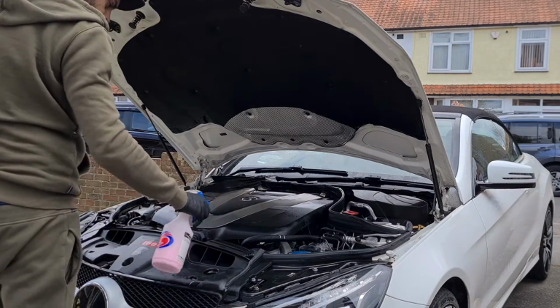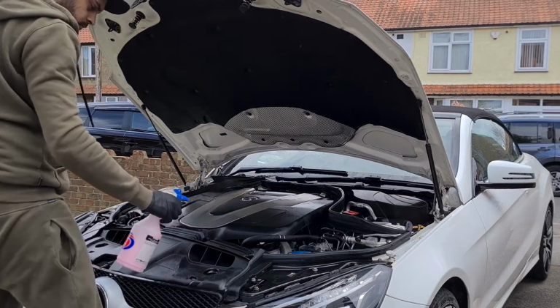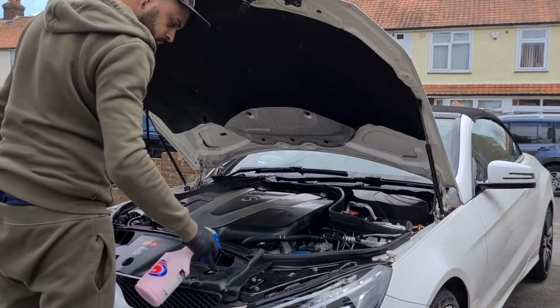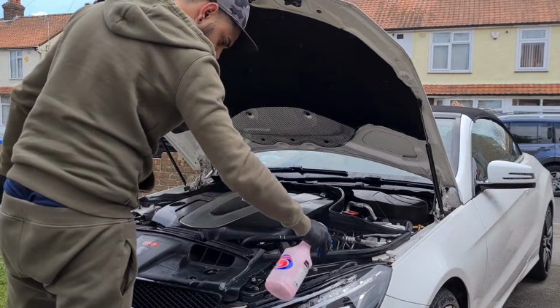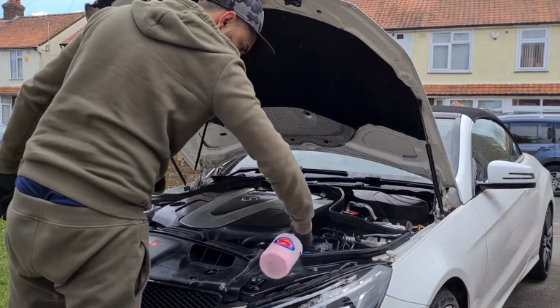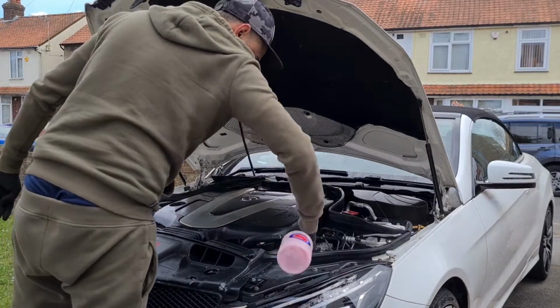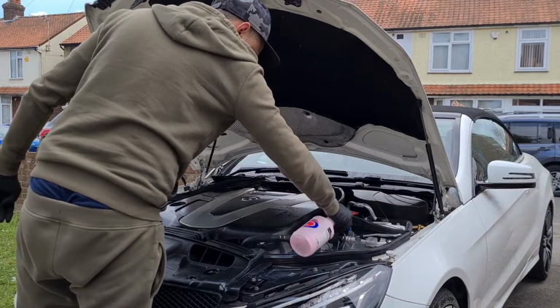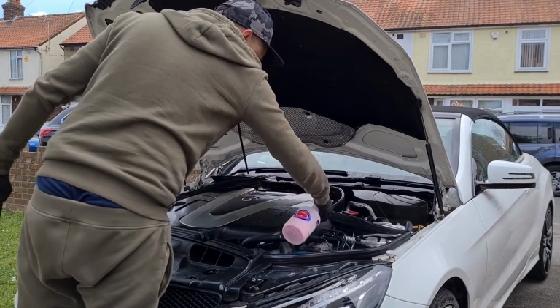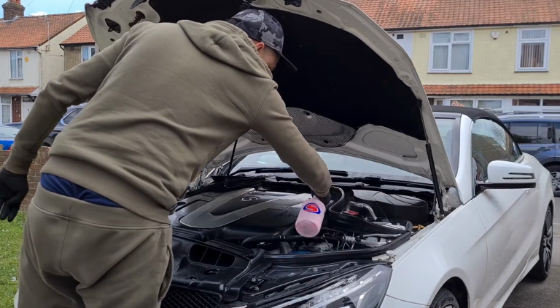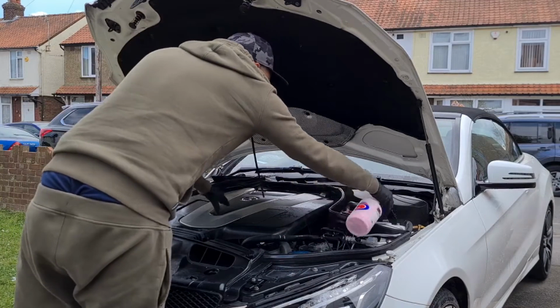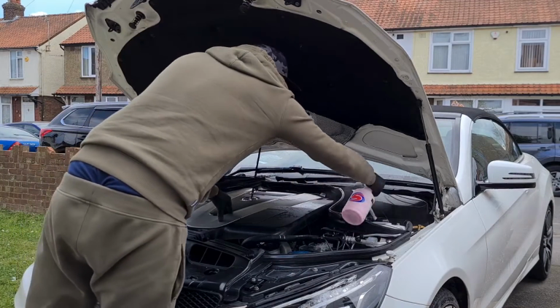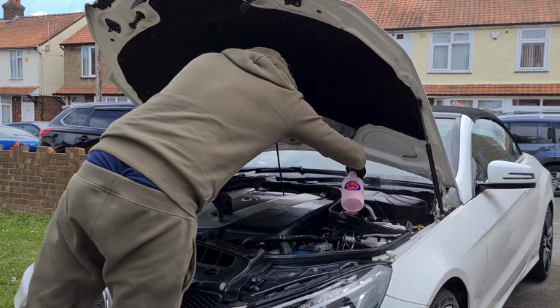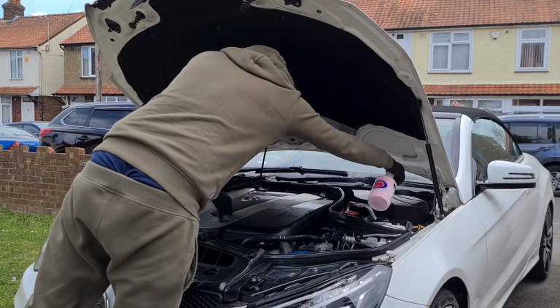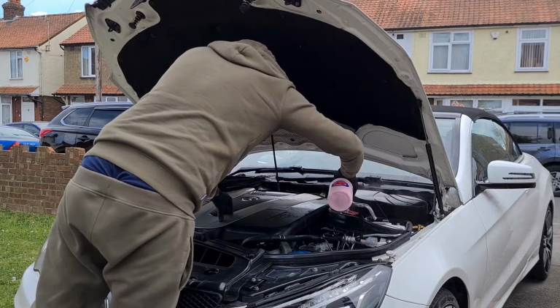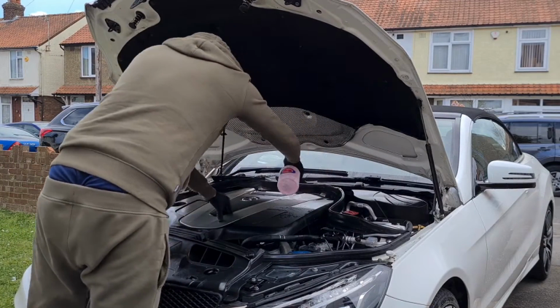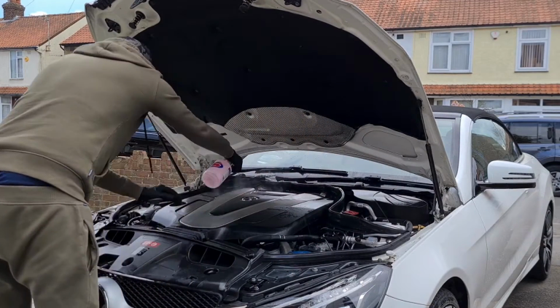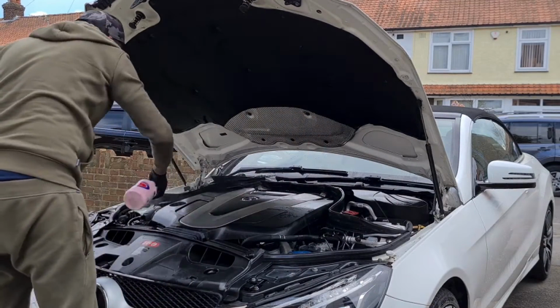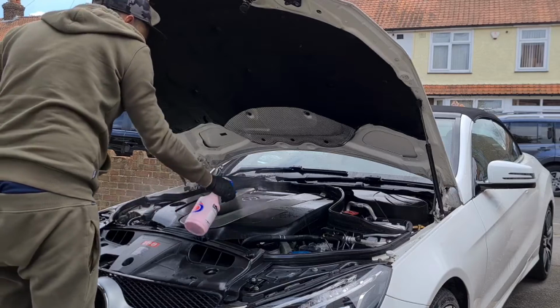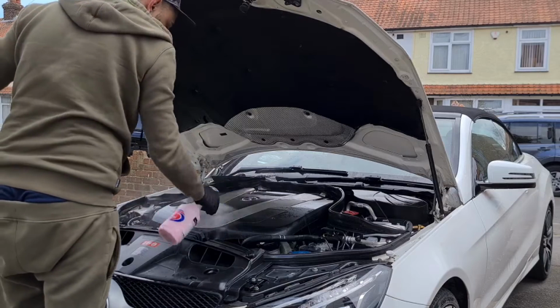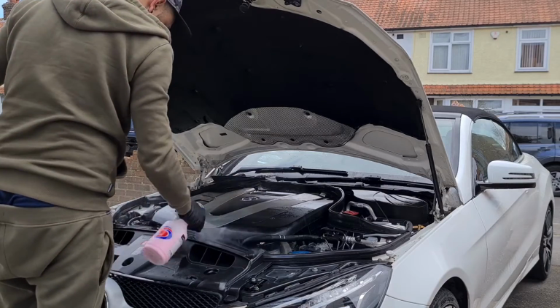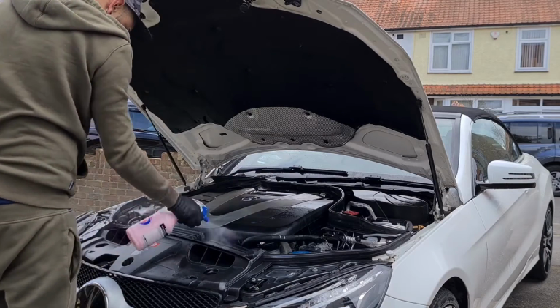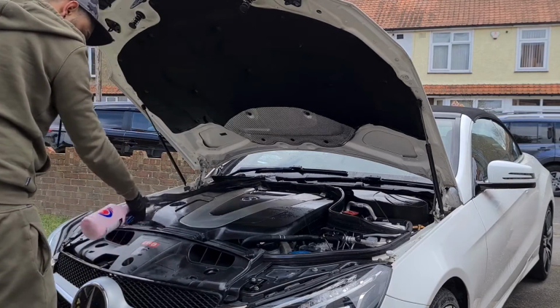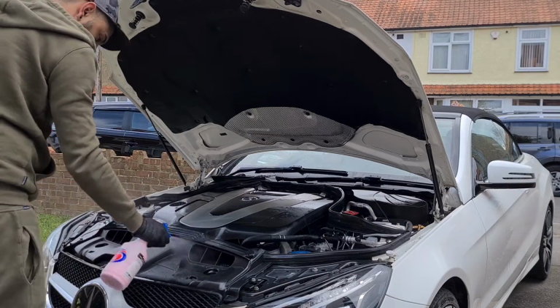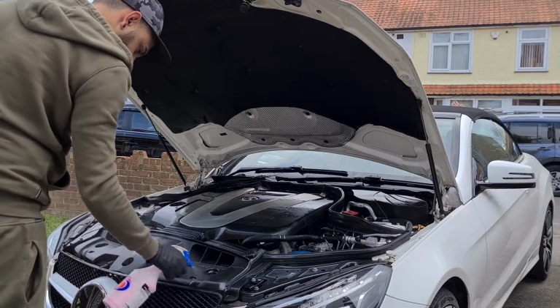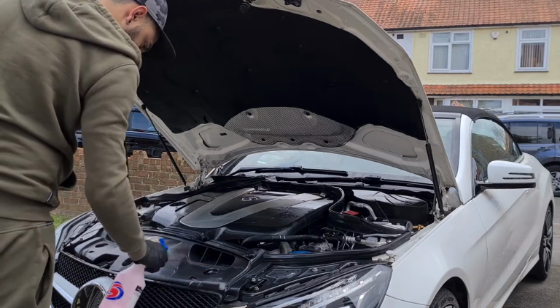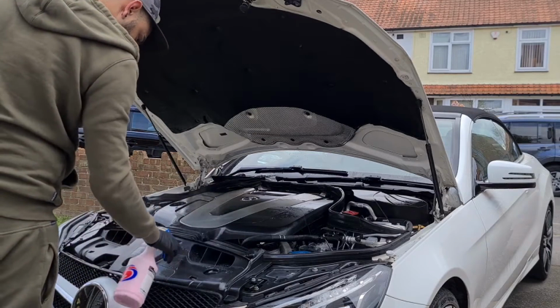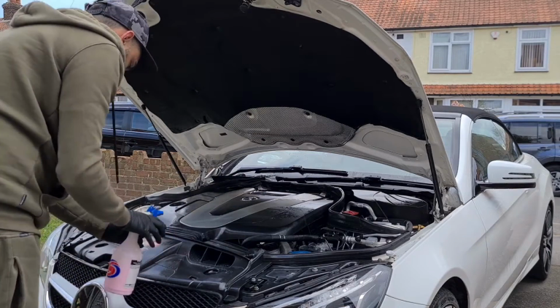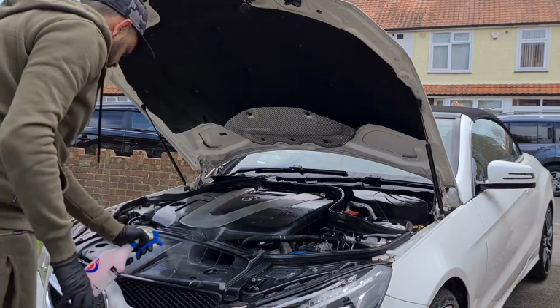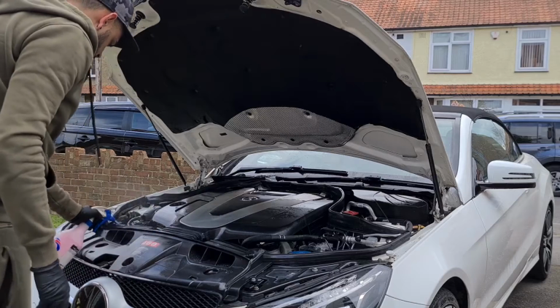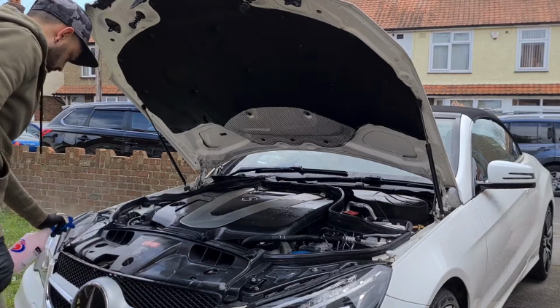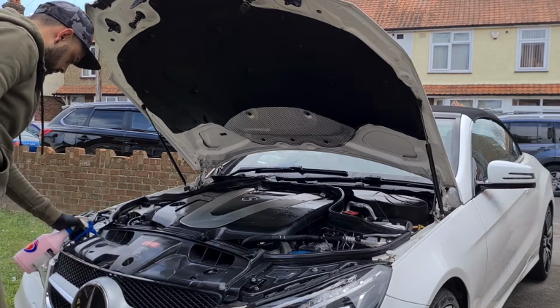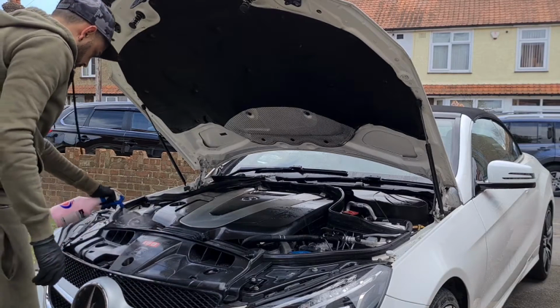We're now going to dress and protect the engine bay. The product I'm using is an interior and exterior dressing from MC Products. I apply it wet and don't dry it afterwards — I just leave it to dry naturally and it will leave a matte, shiny finish.